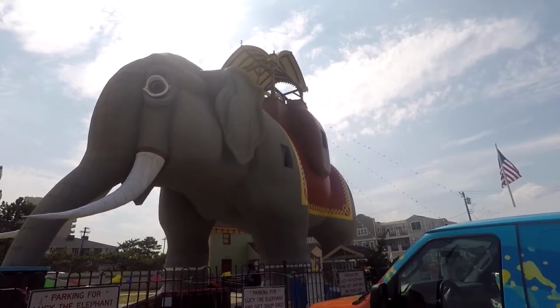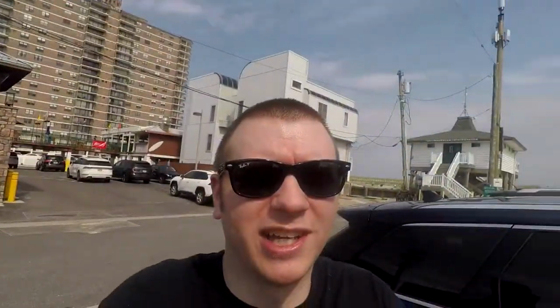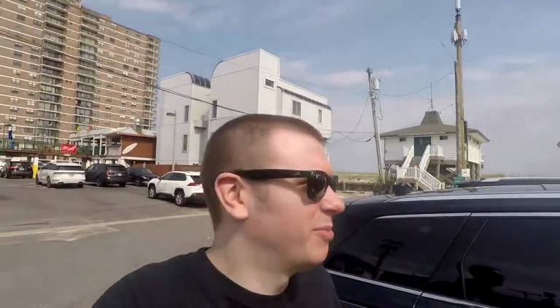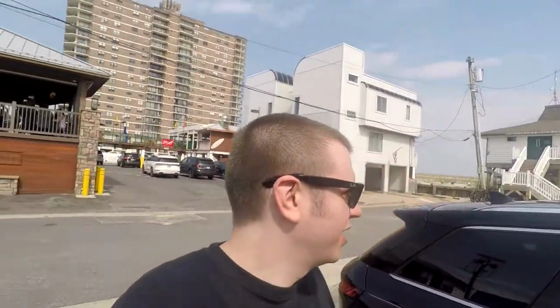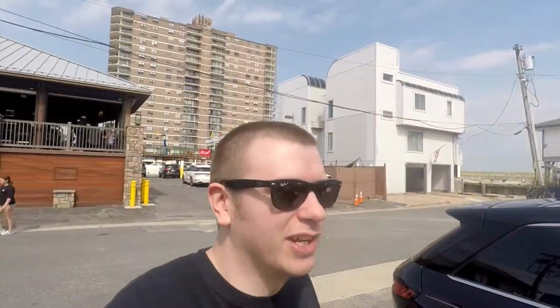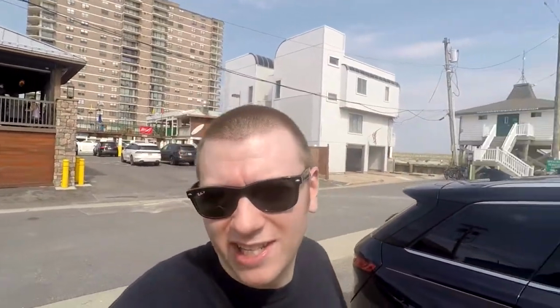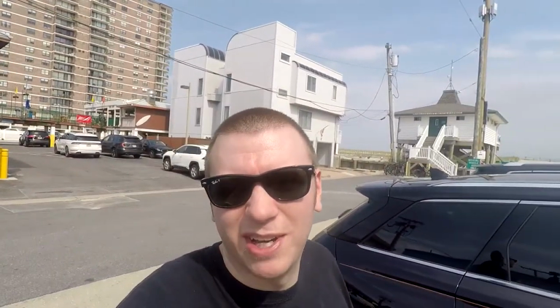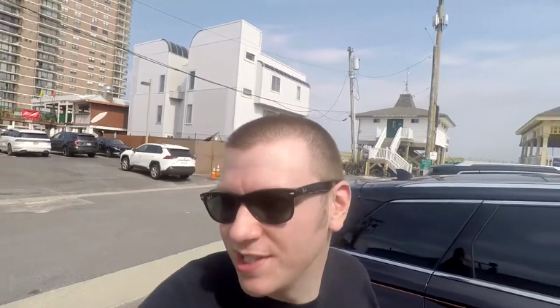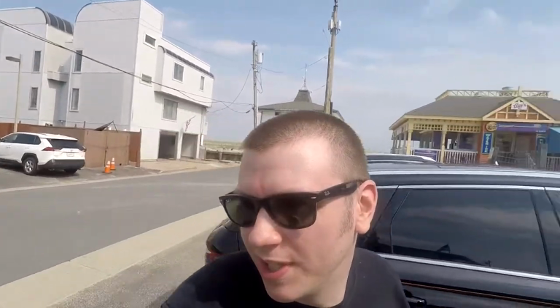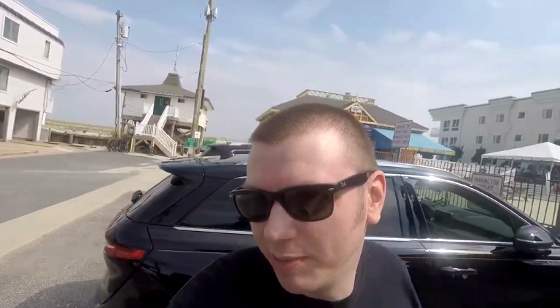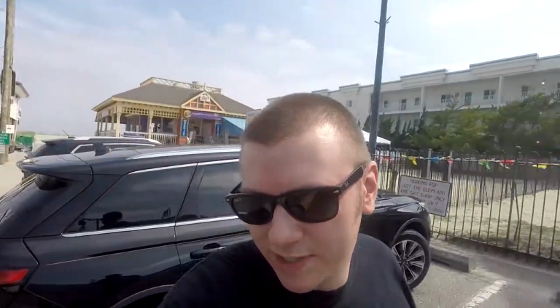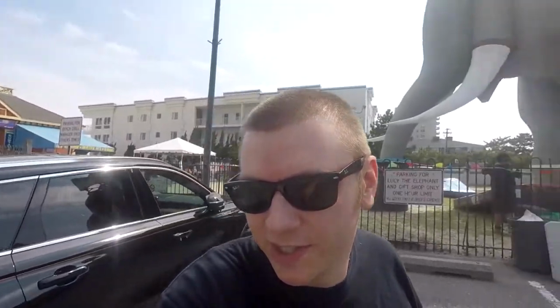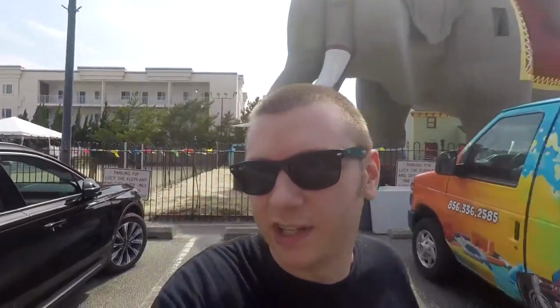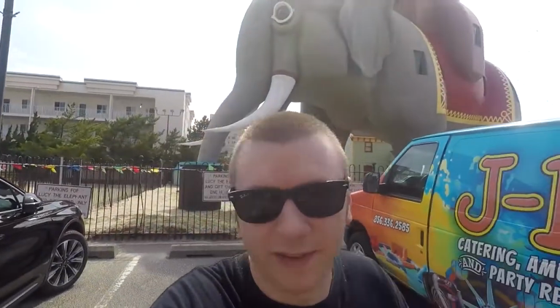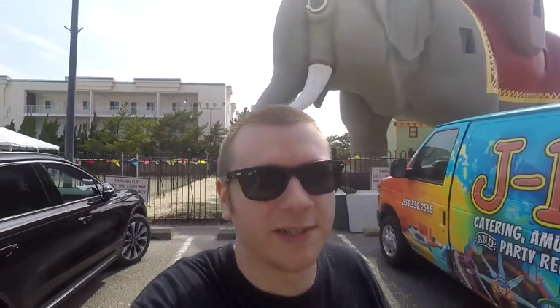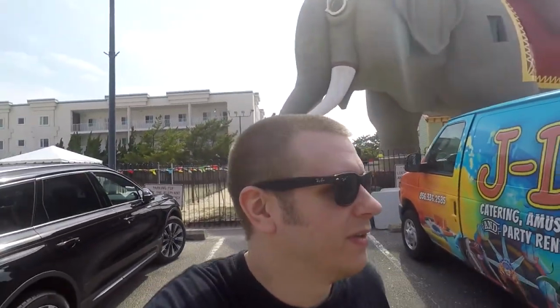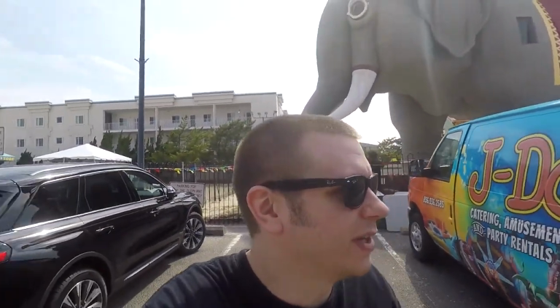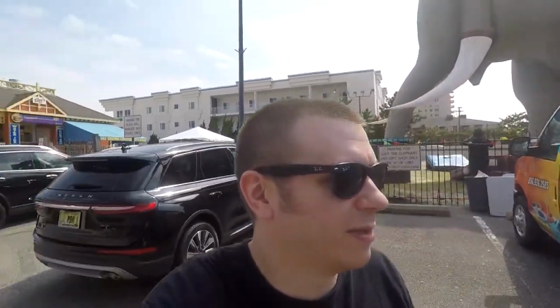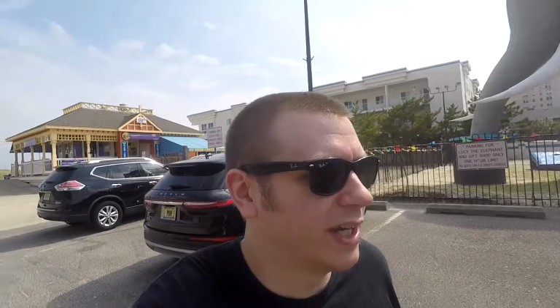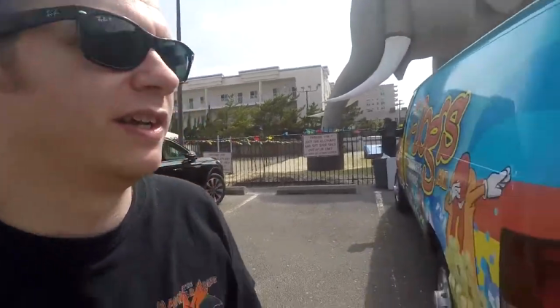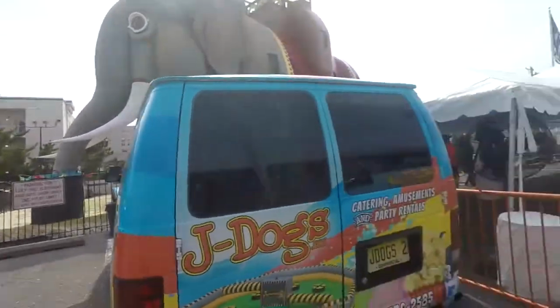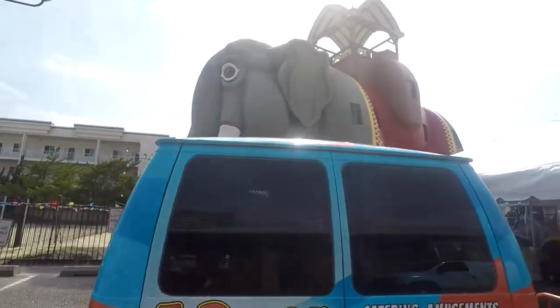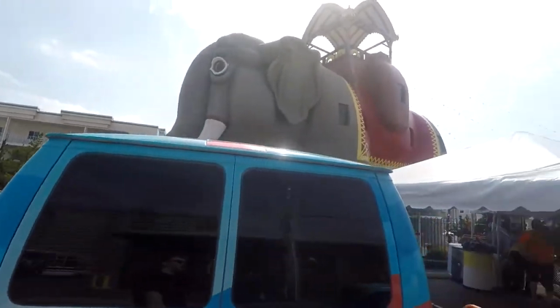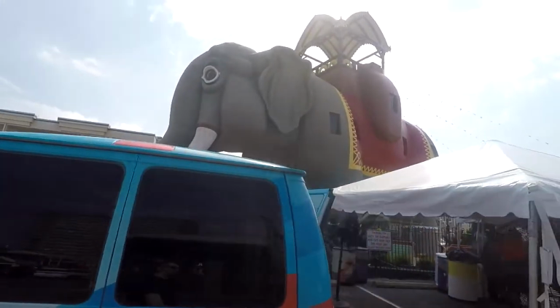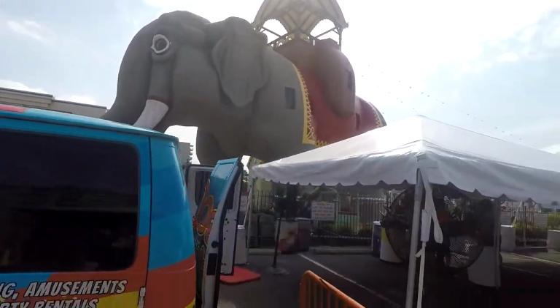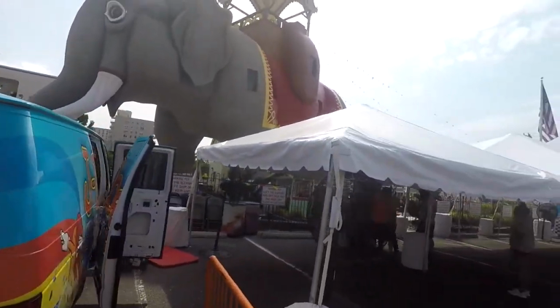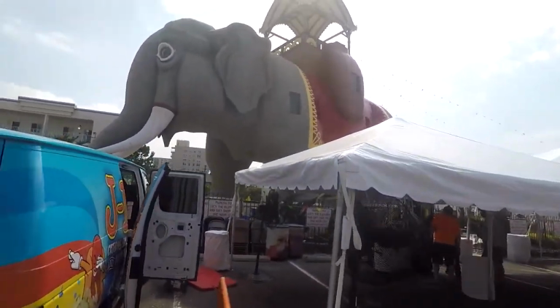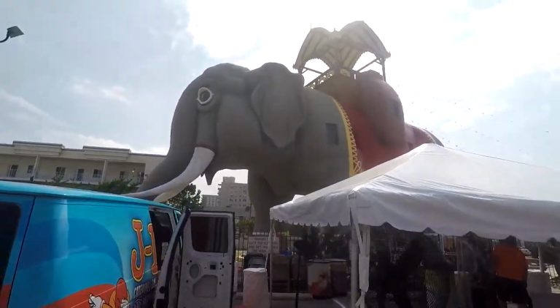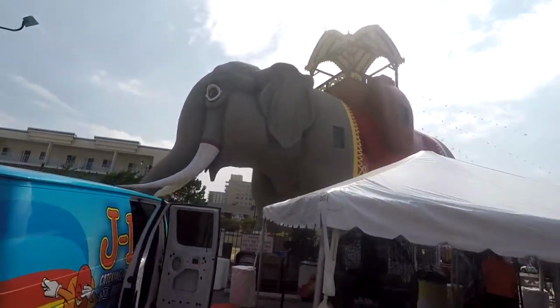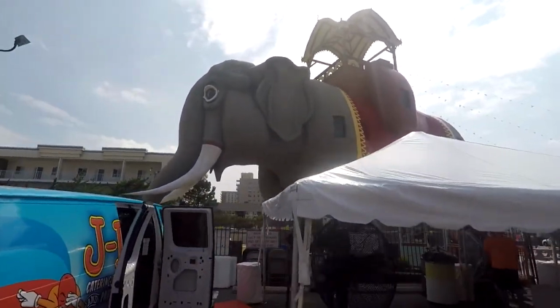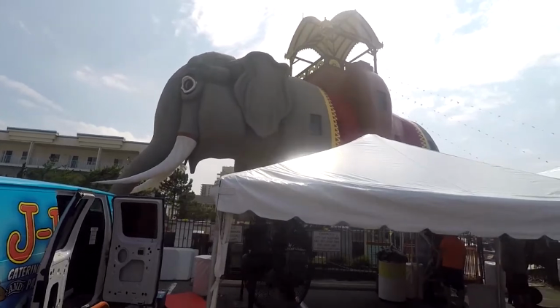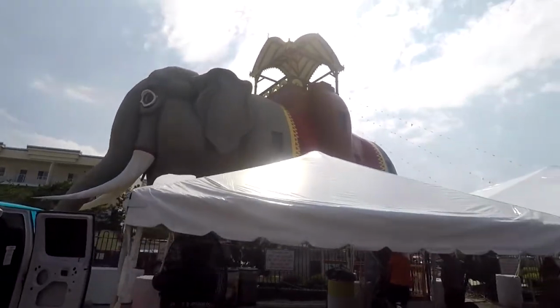I would like to come here and go inside sometime. It's just that today we want to get to Ocean City and do stuff there, so we don't really have time. But next time we're in New Jersey, we'll probably go and do the tour.